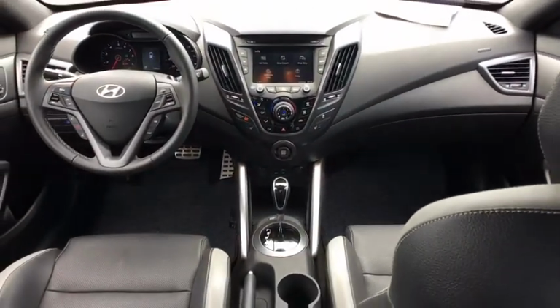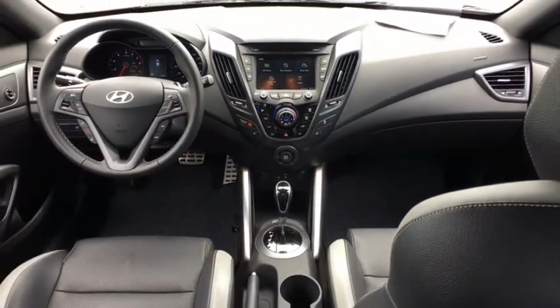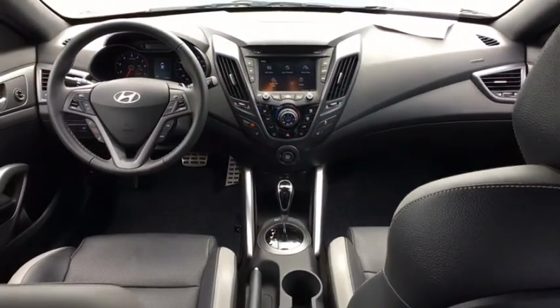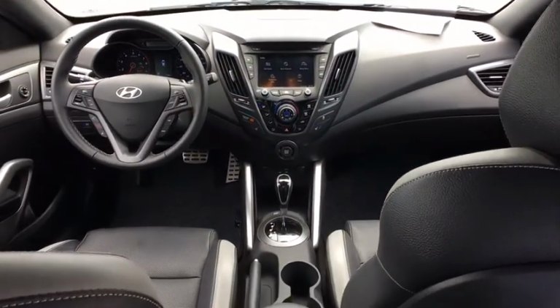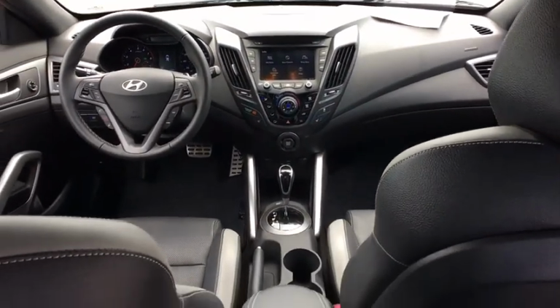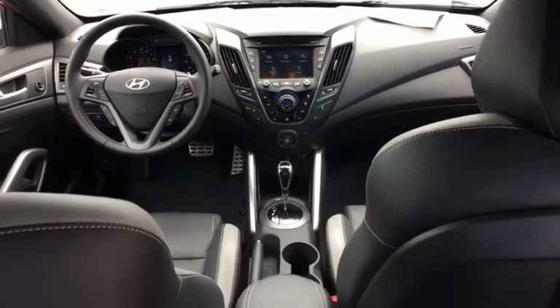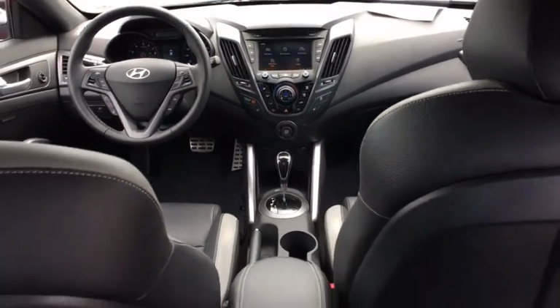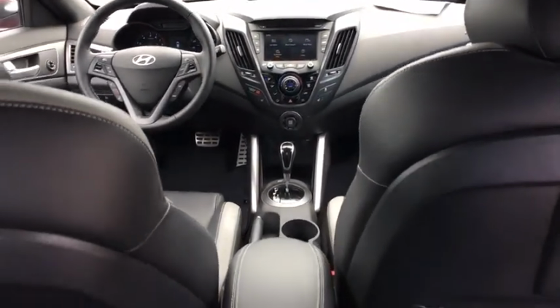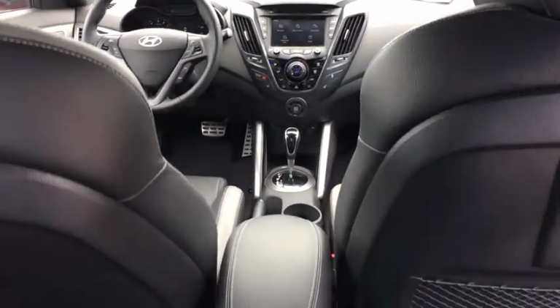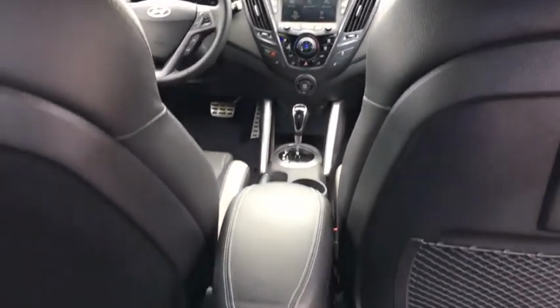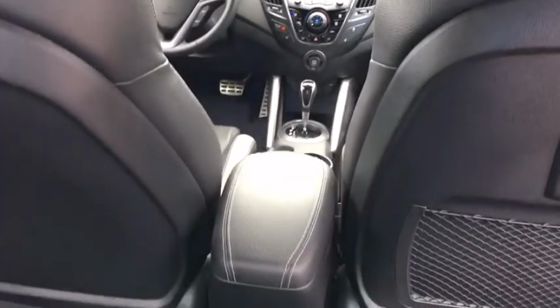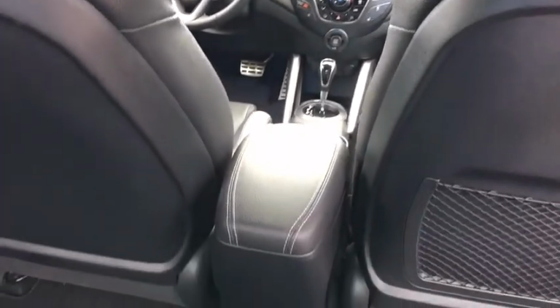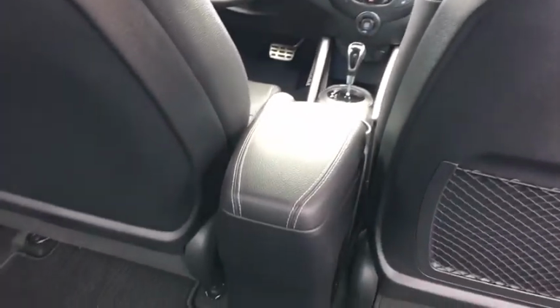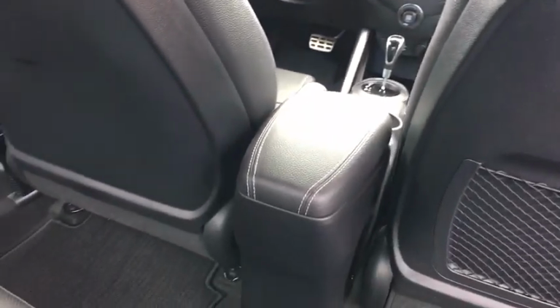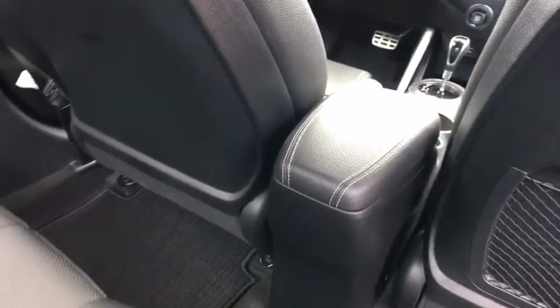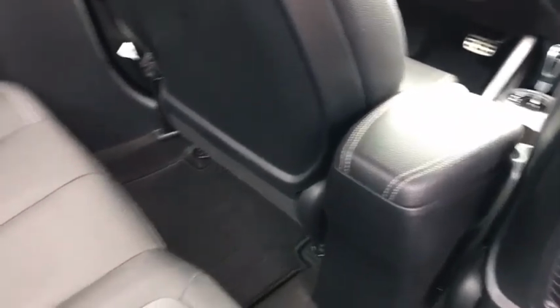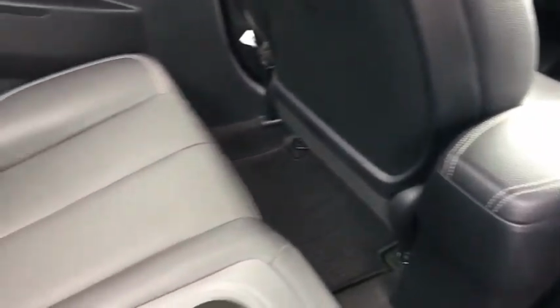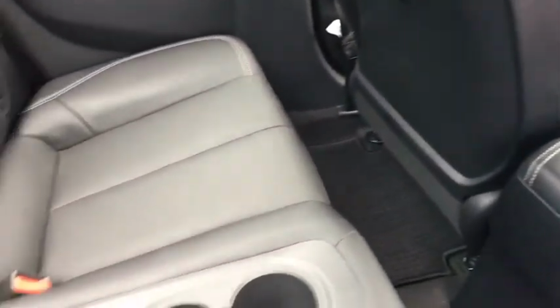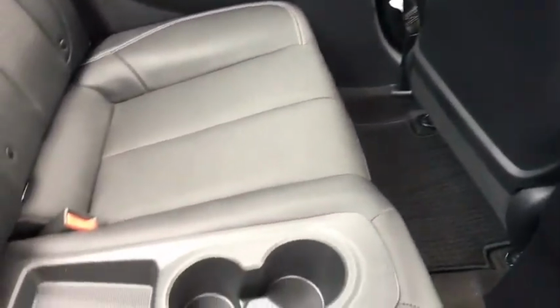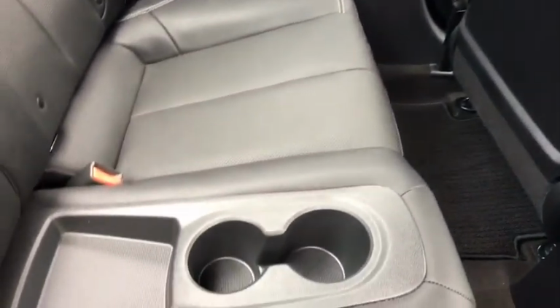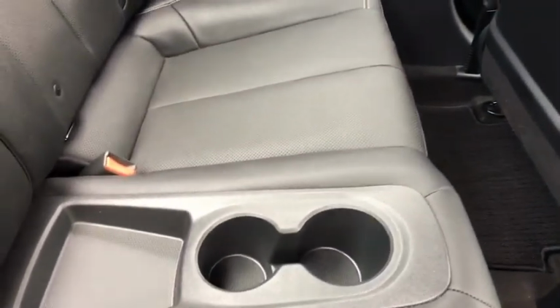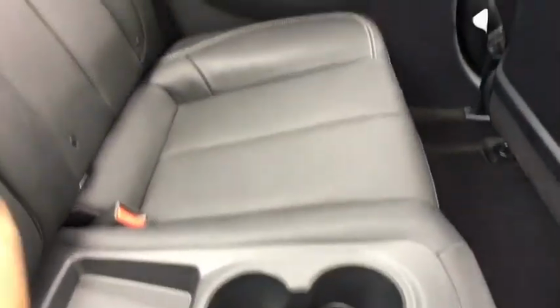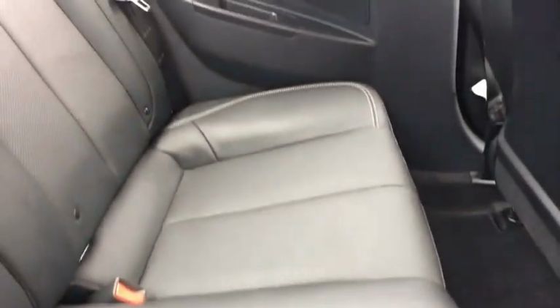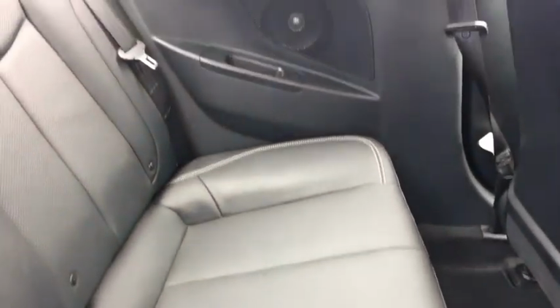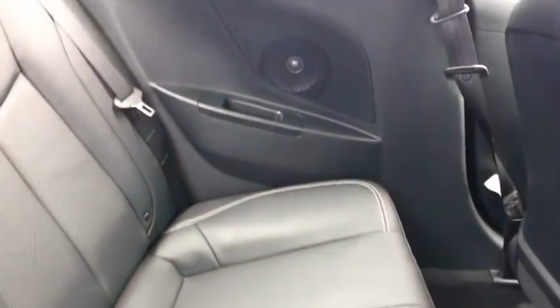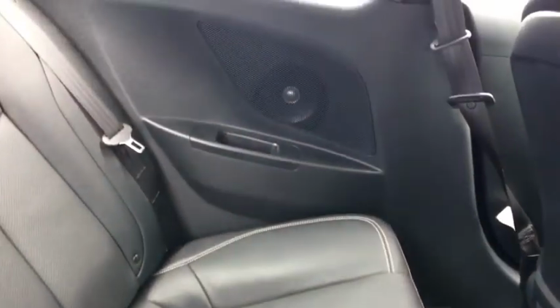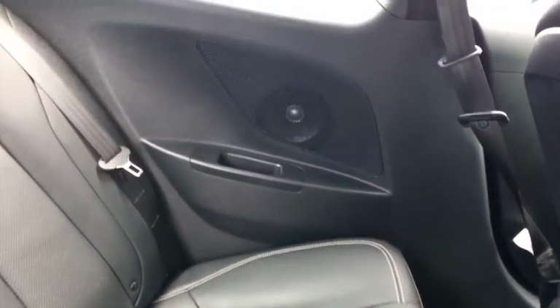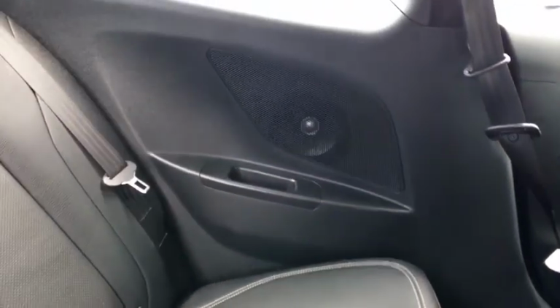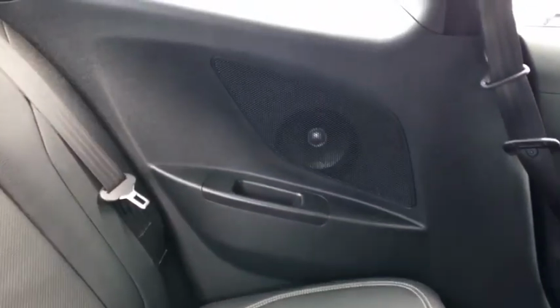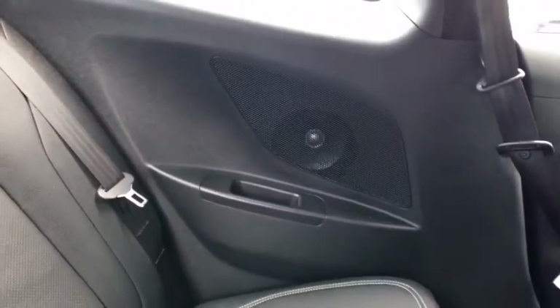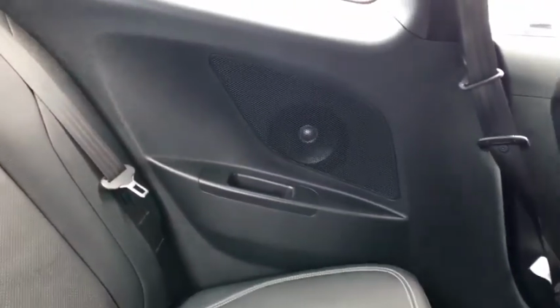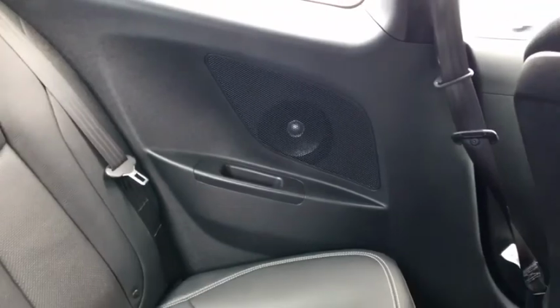CD player, fog lights, trip computer, heated front seat, security system, power windows, rear window defroster, panic alarm, brake assist, and tachometer.